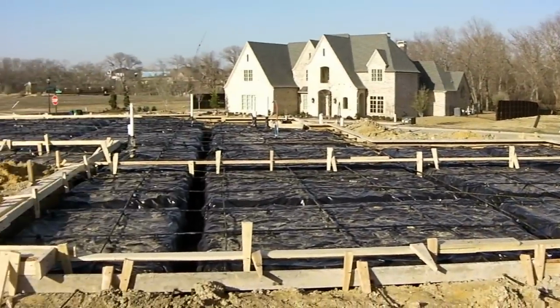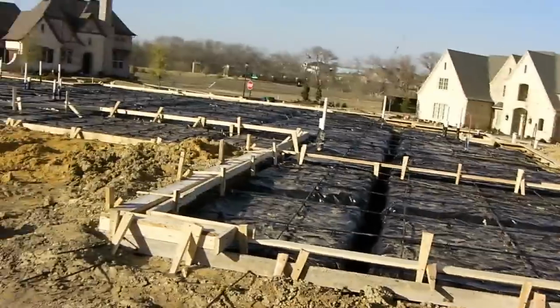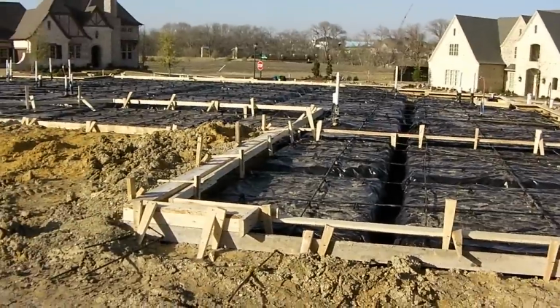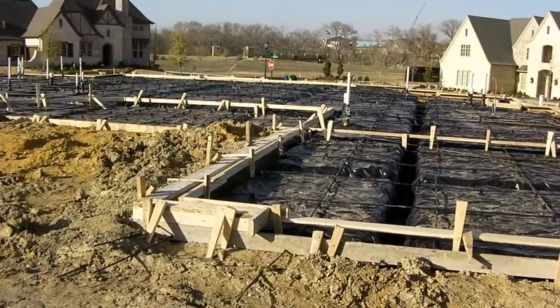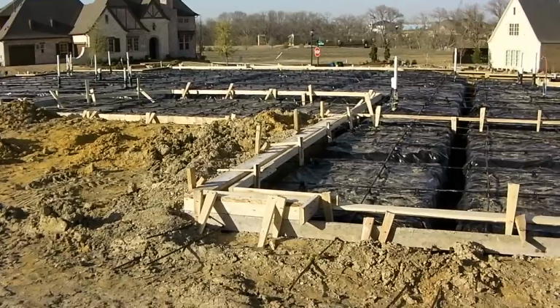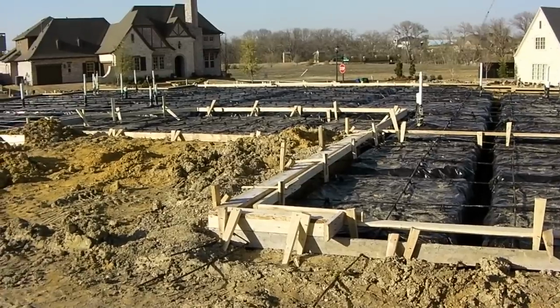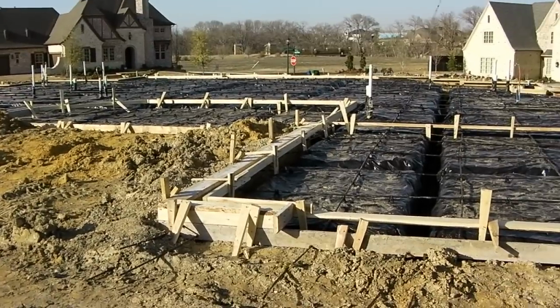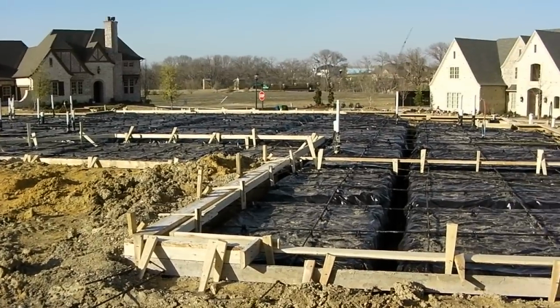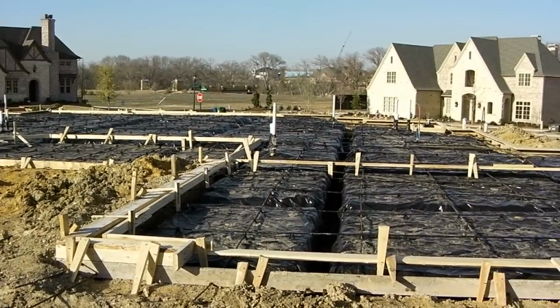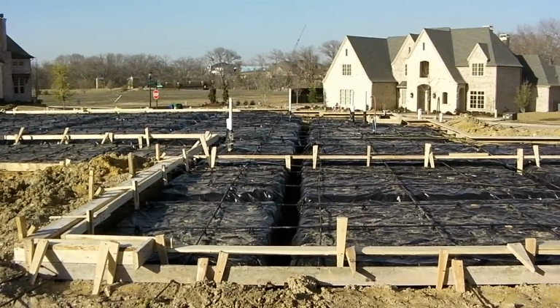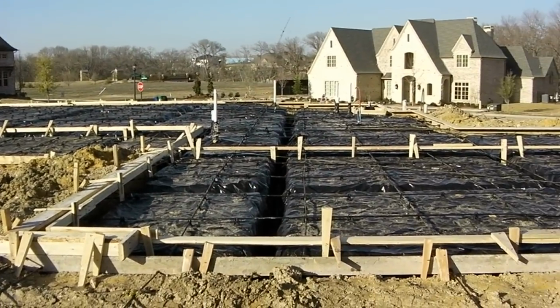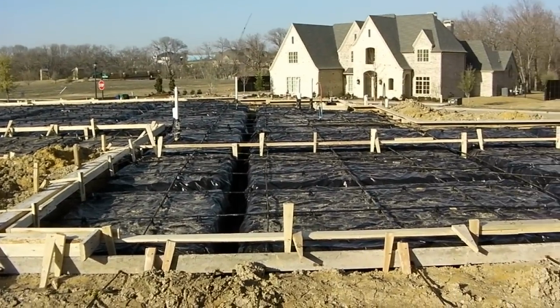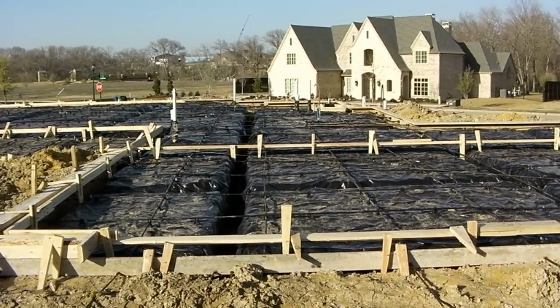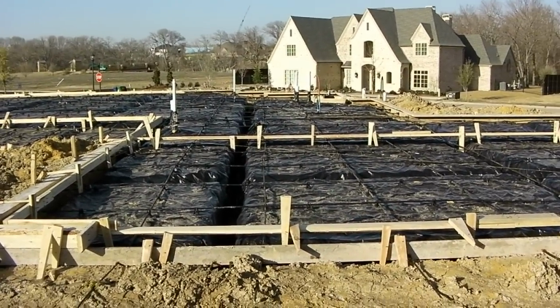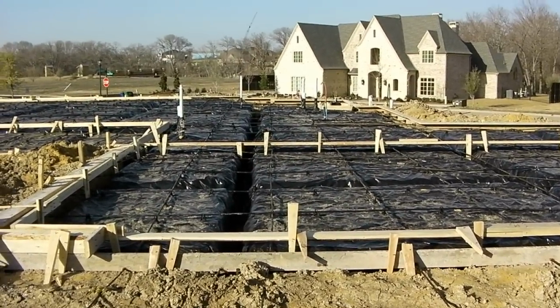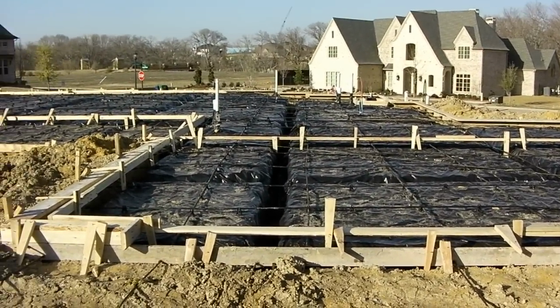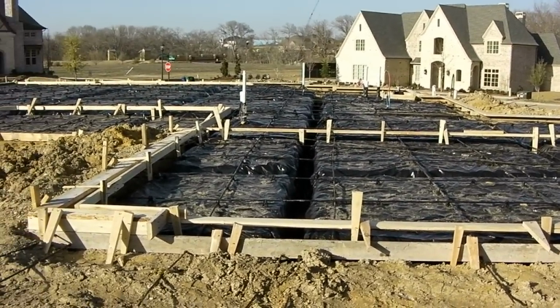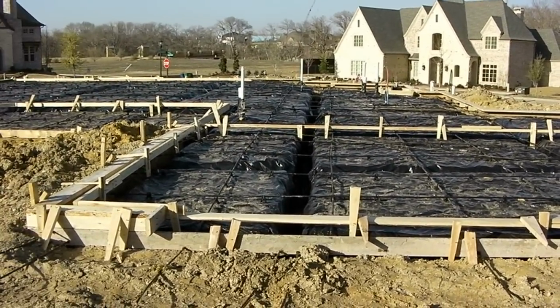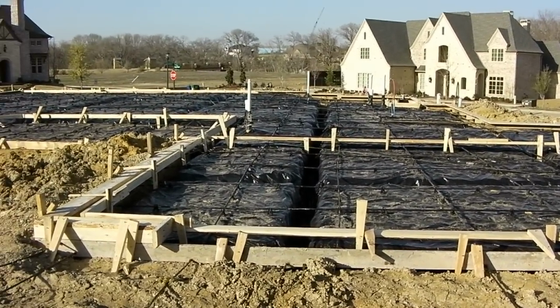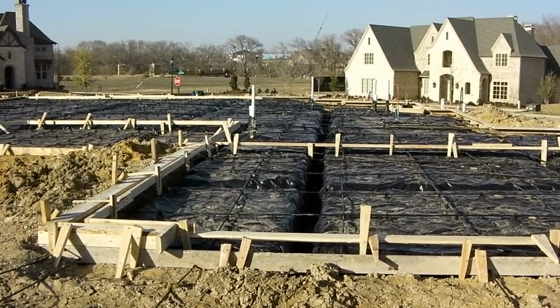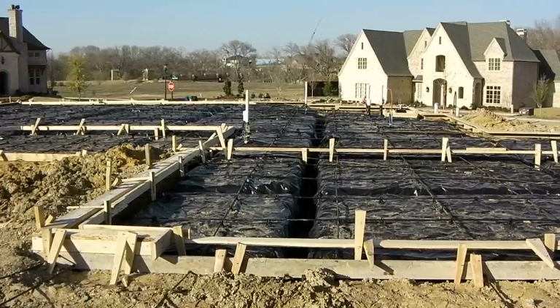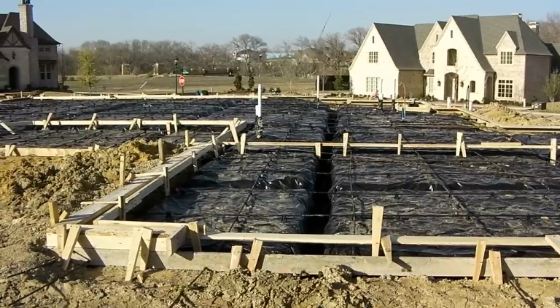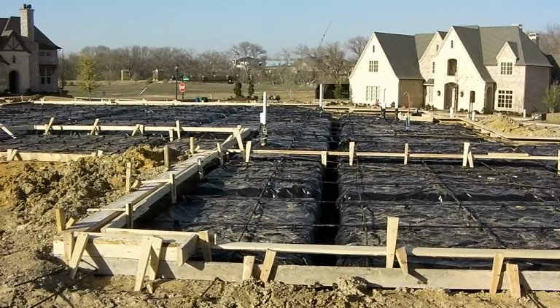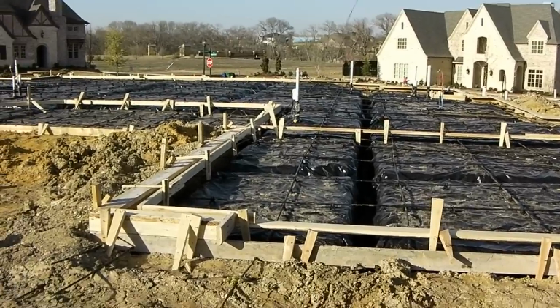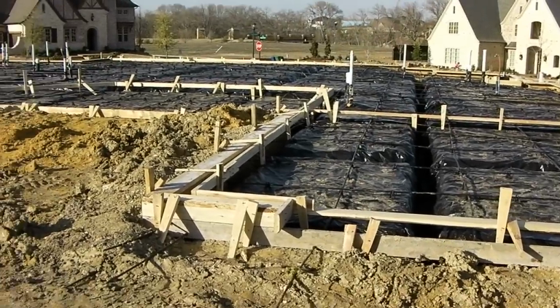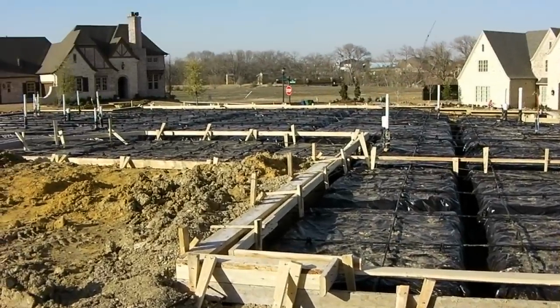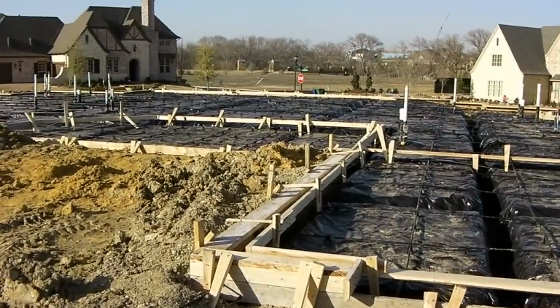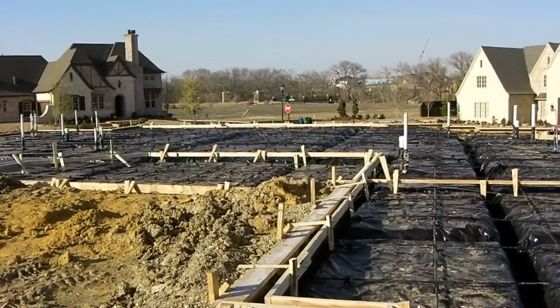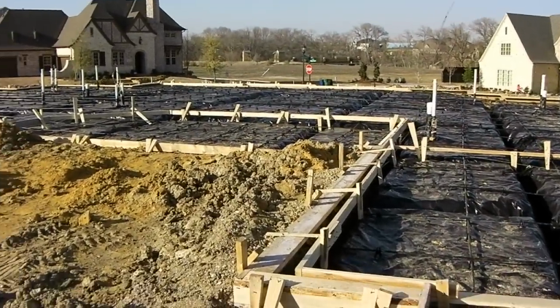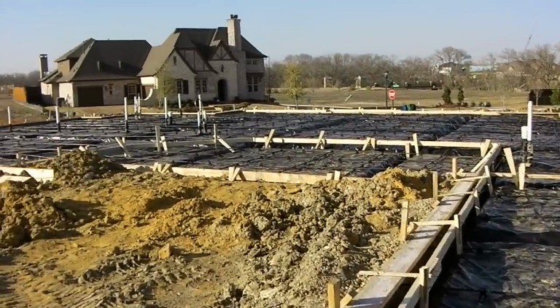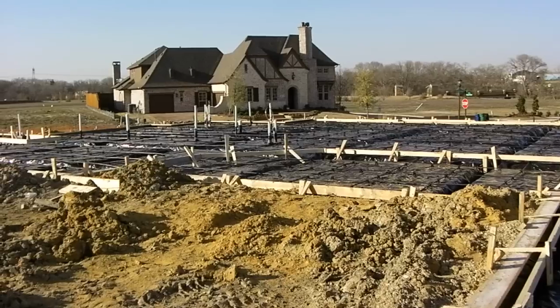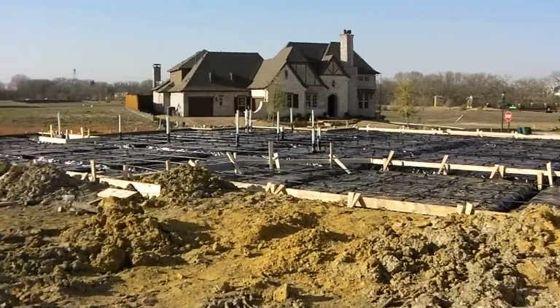I've been out here about an hour. The form crew just left, and they've got our foundation ready to pour. We've got it called for an engineer's inspection for tomorrow, Wednesday, and we've got it scheduled for a city inspection for Thursday.